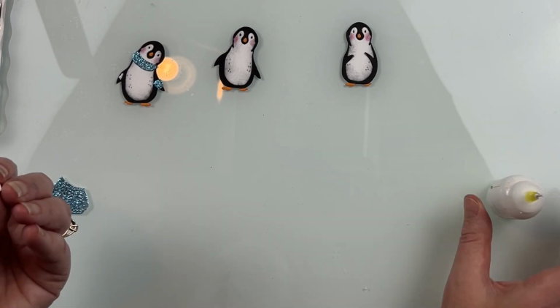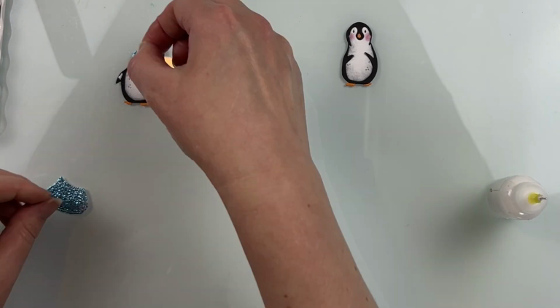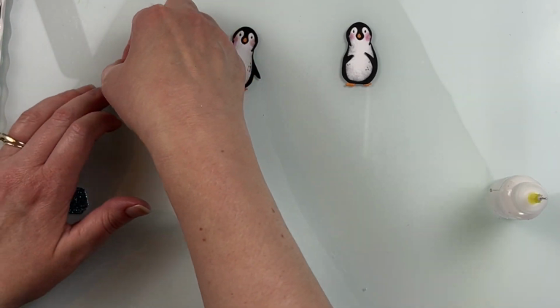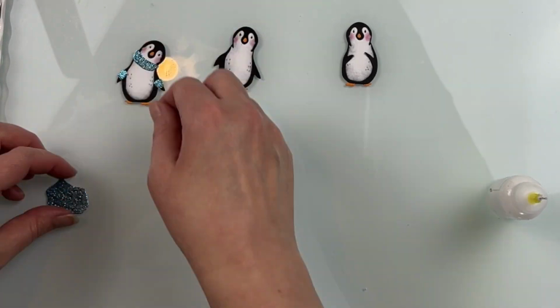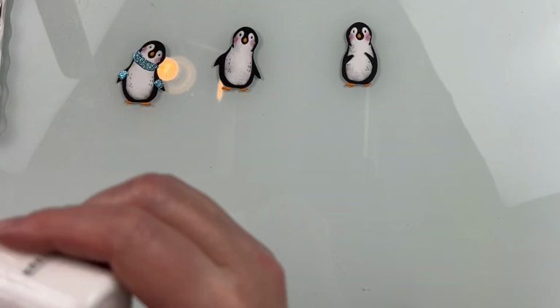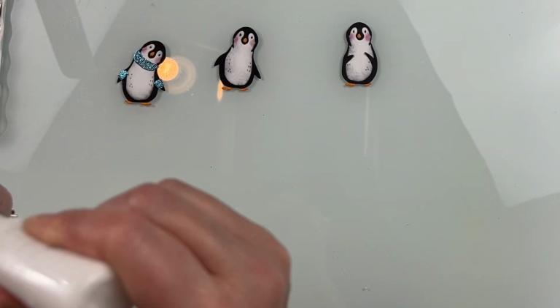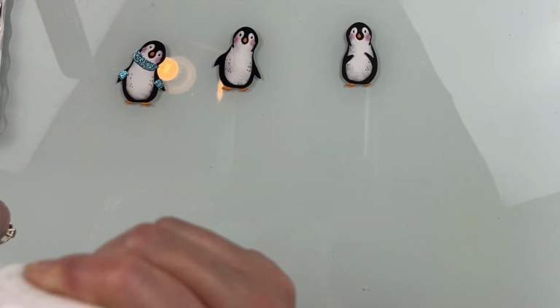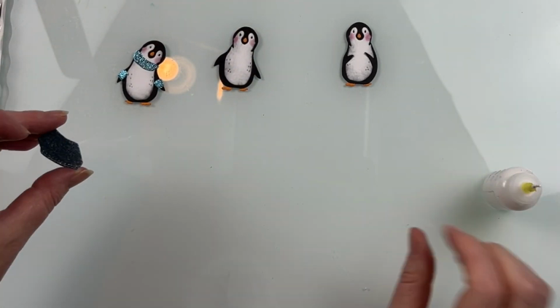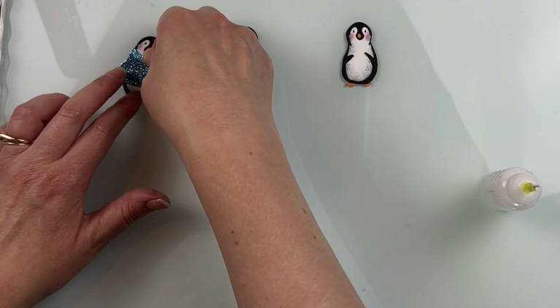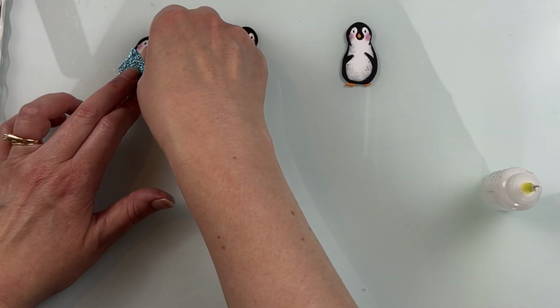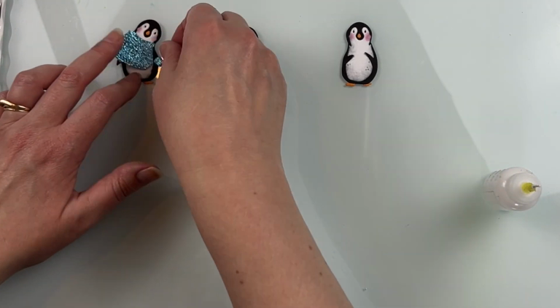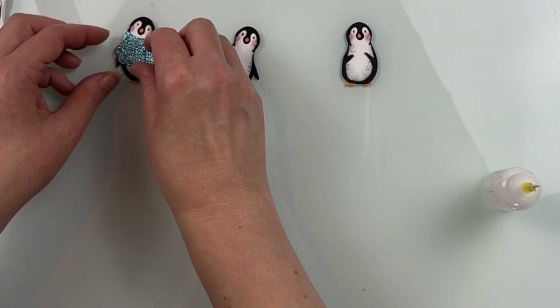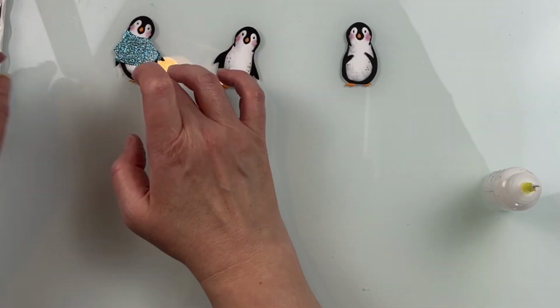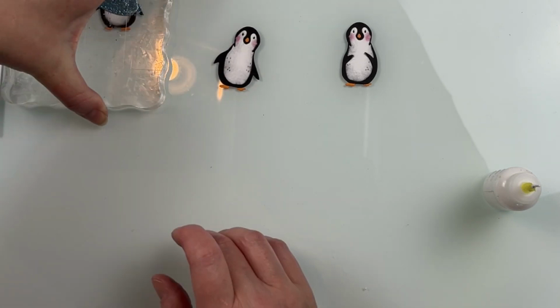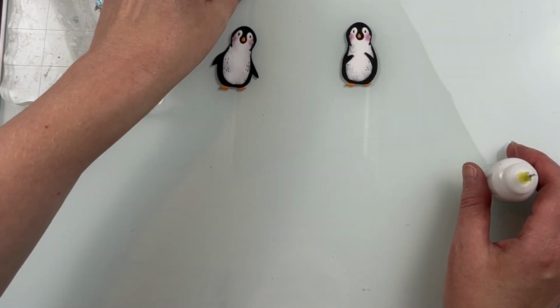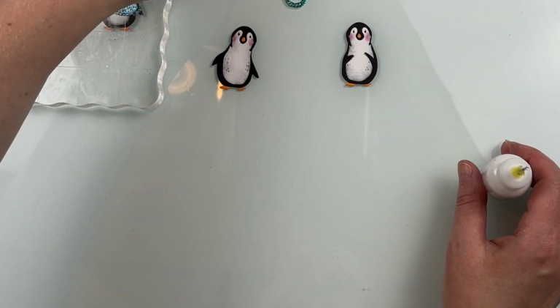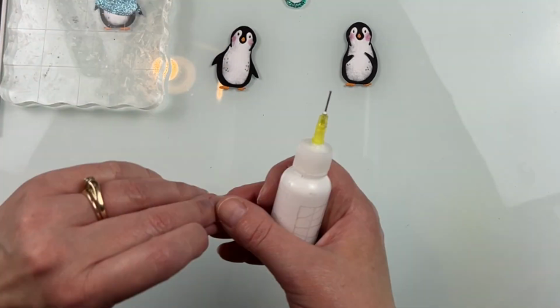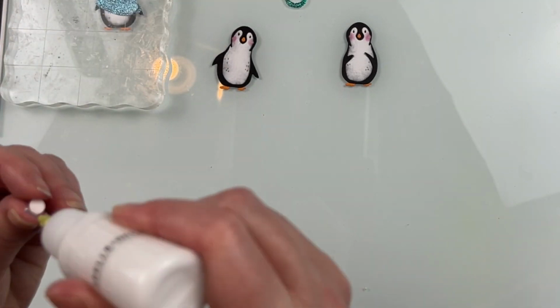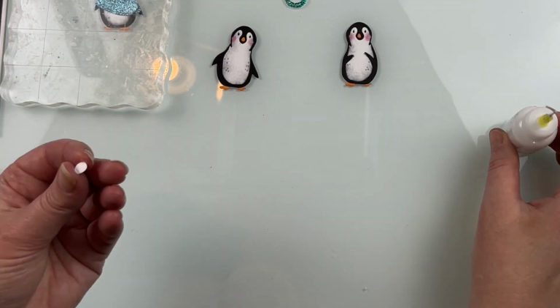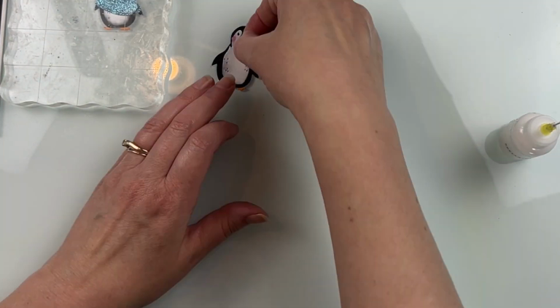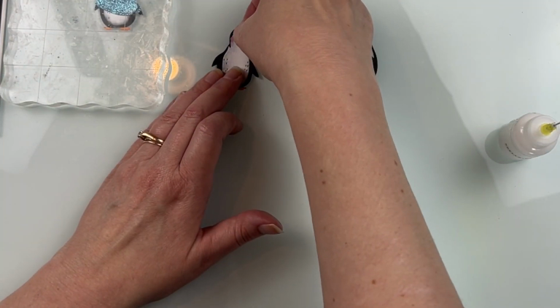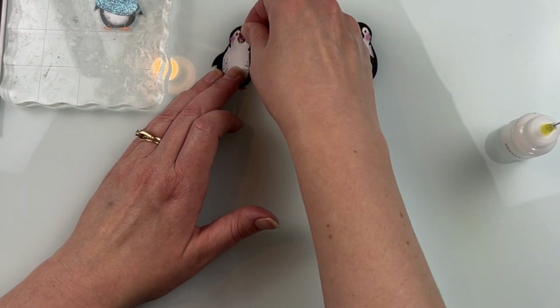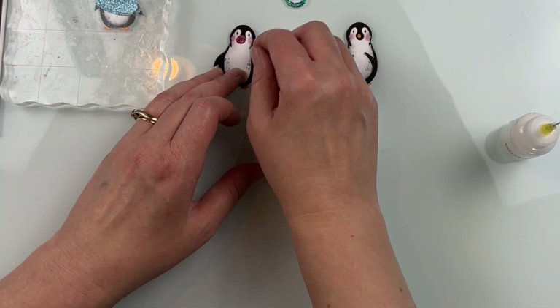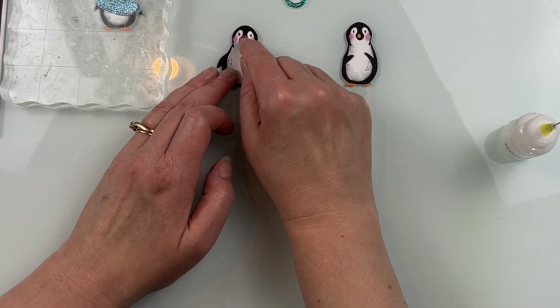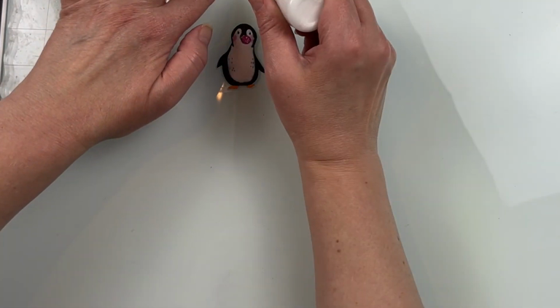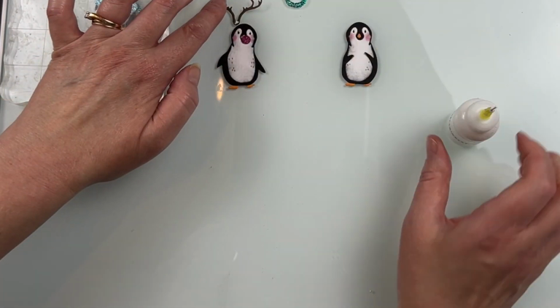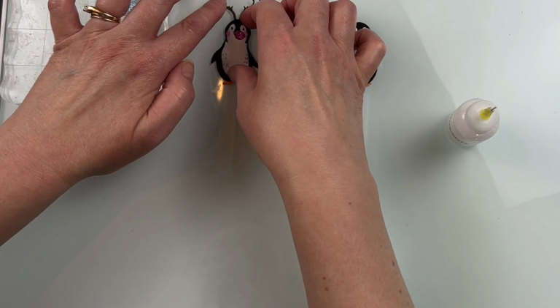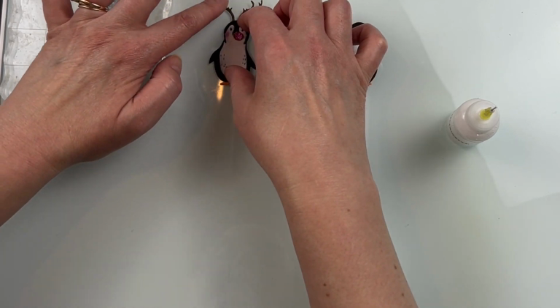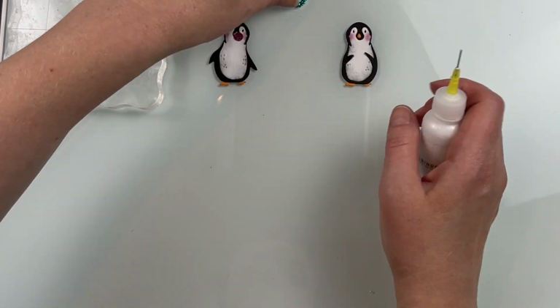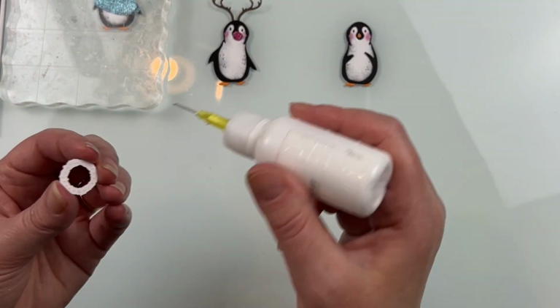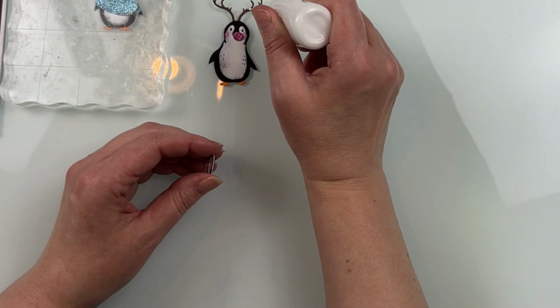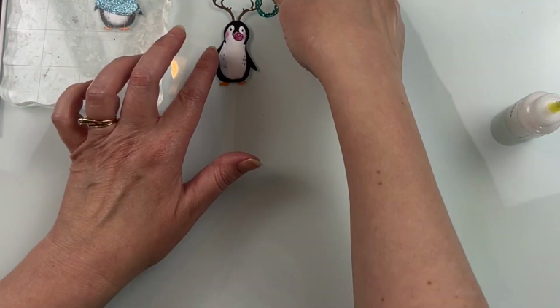If you're using this on a flat background, you could just assemble it while you're putting your die cuts on your background or your base. I was doing this on an embossed background, so it was a little bit textured and I wanted to make sure that nose was going to sit right.